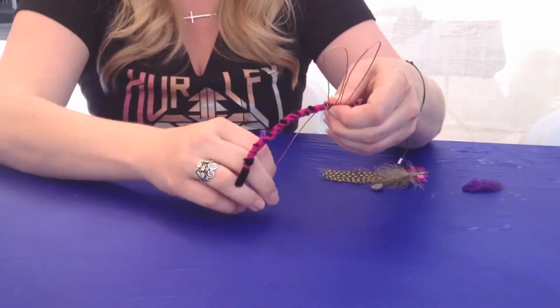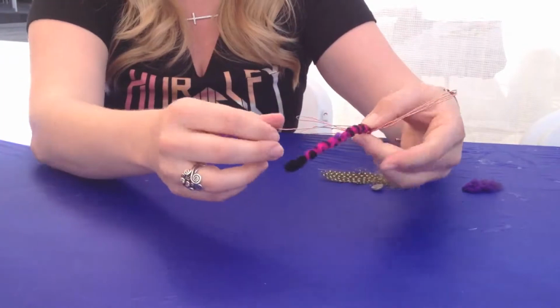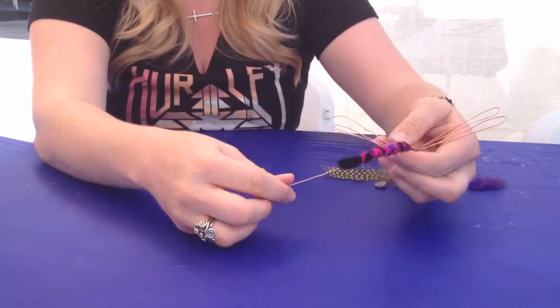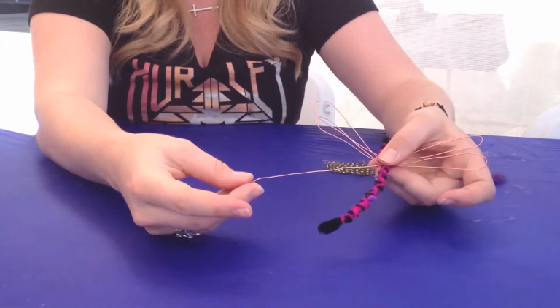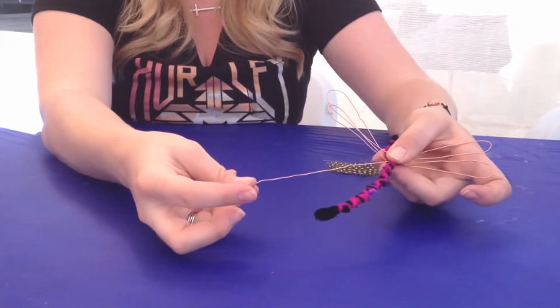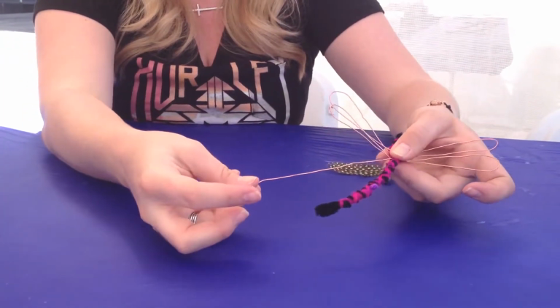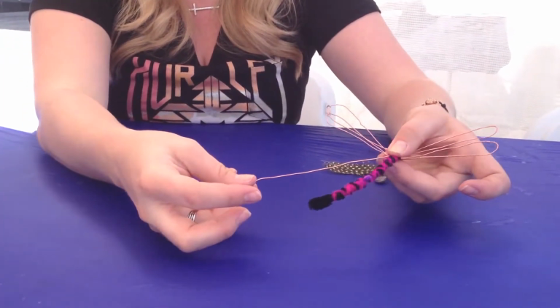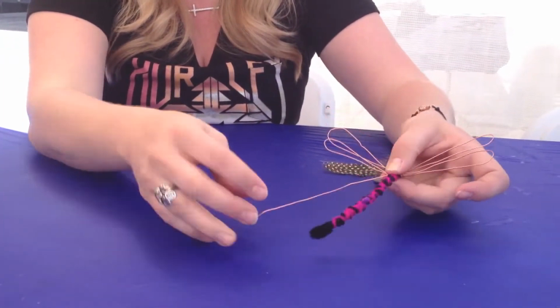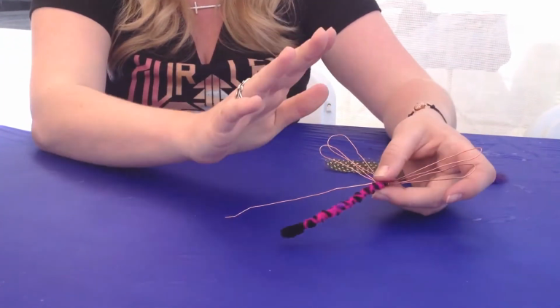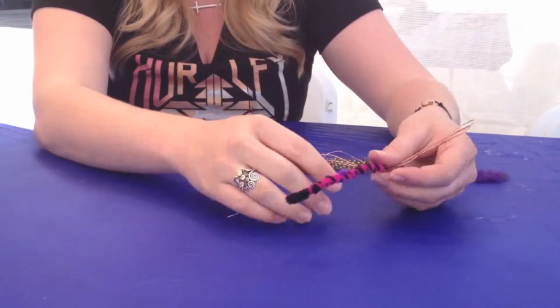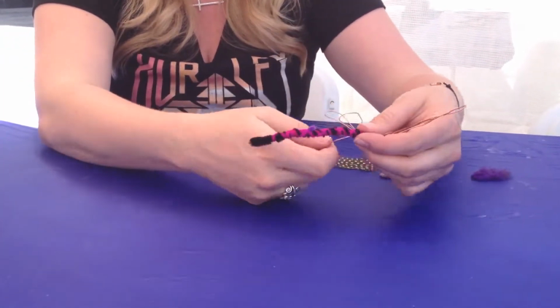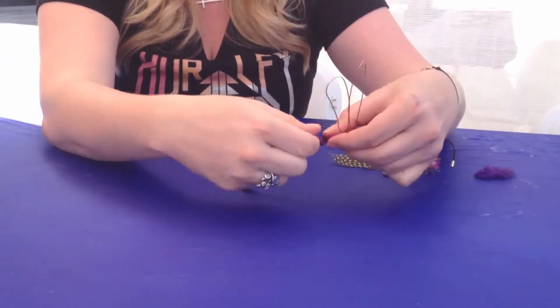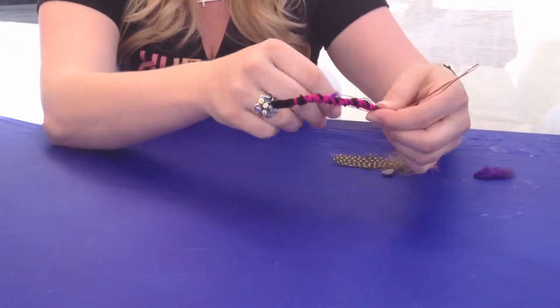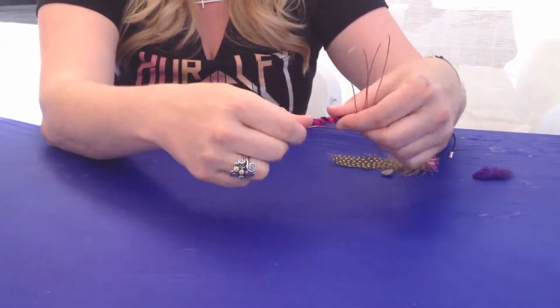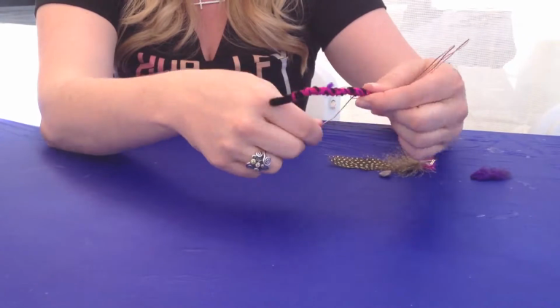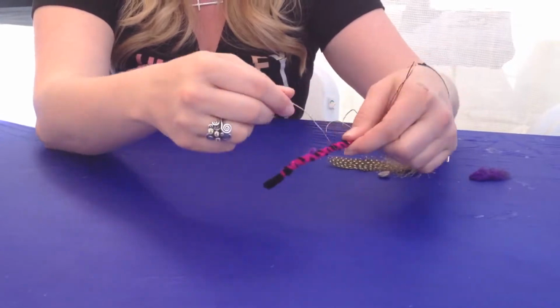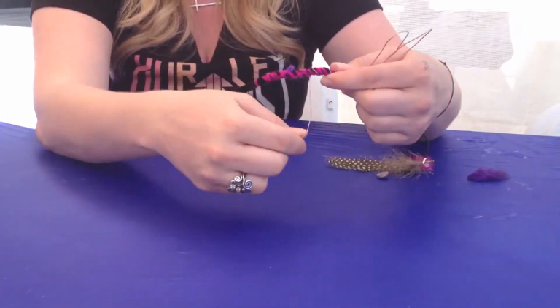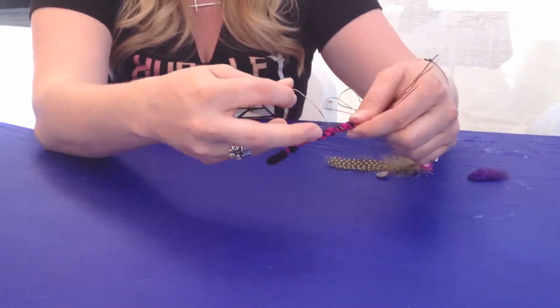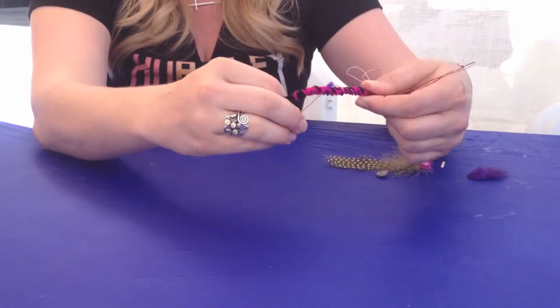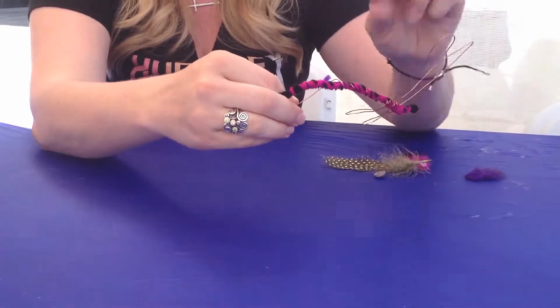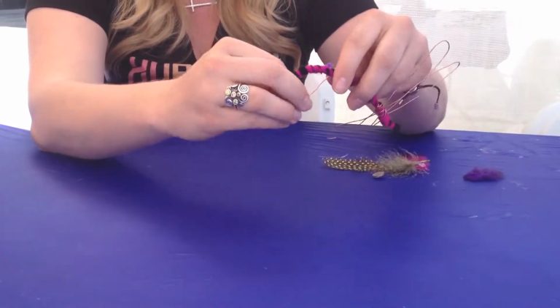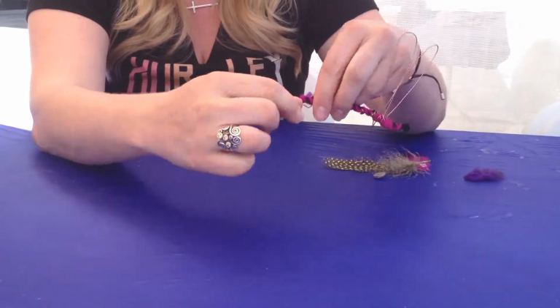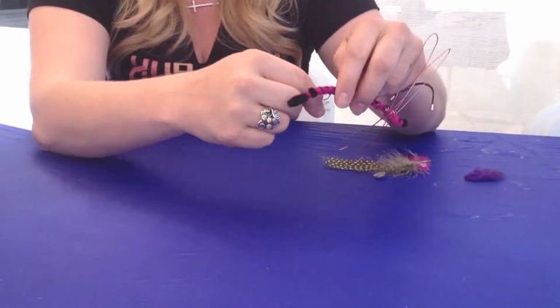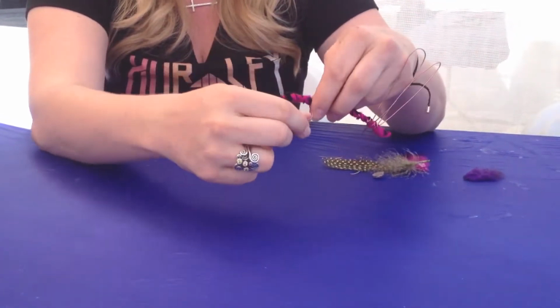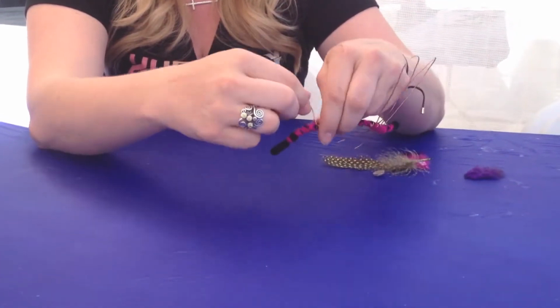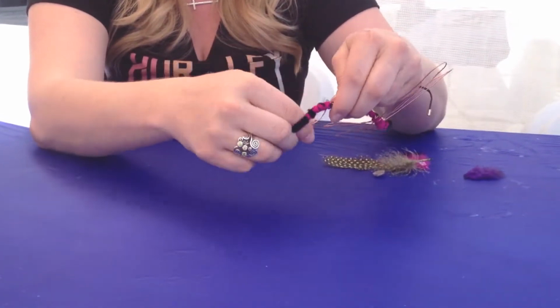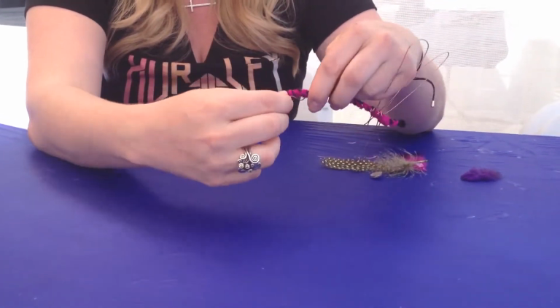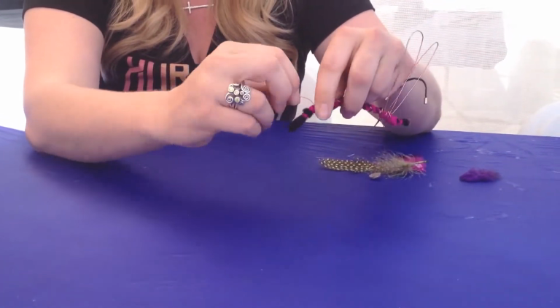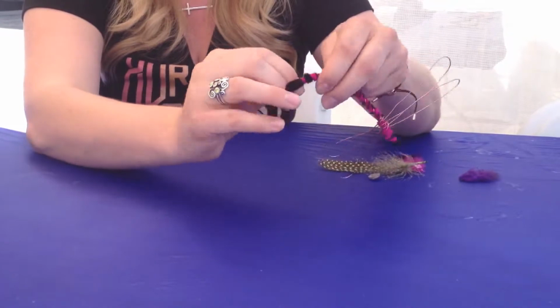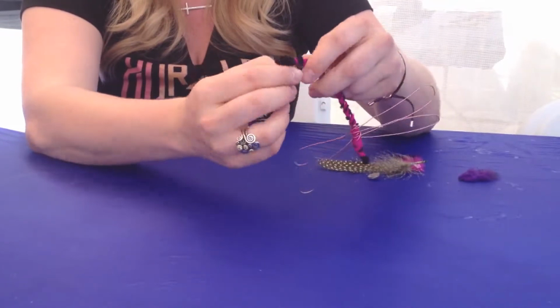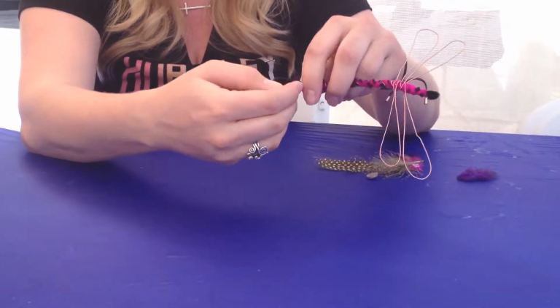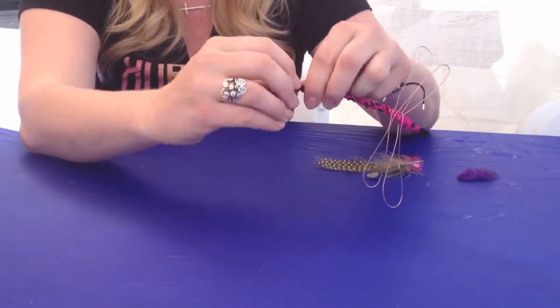As you can see, I have a little bit of extra metal left over — that's totally fine. You can just bring this metal and leave it down the body of the dragonfly, and it also helps hold that string in place nice and tight.